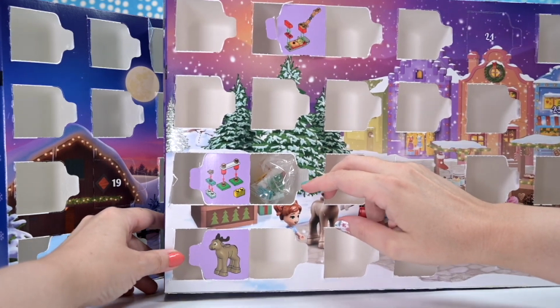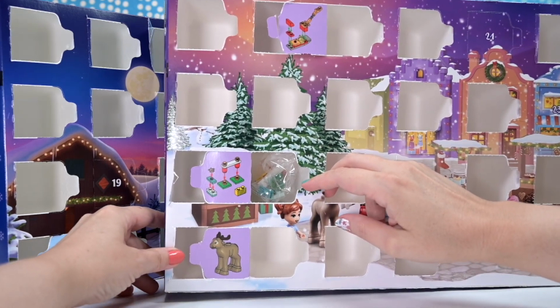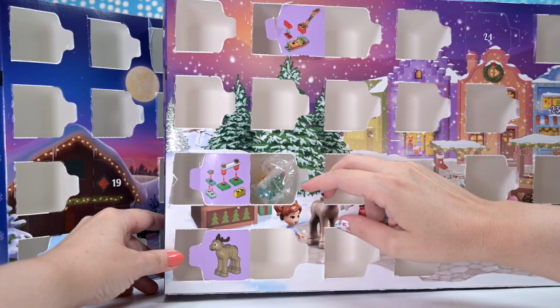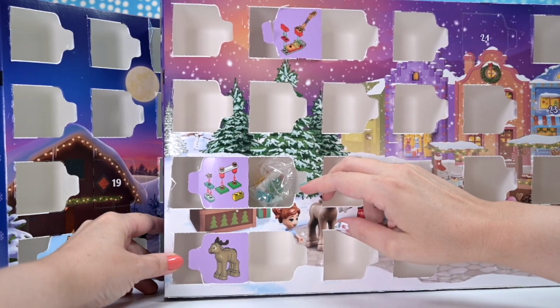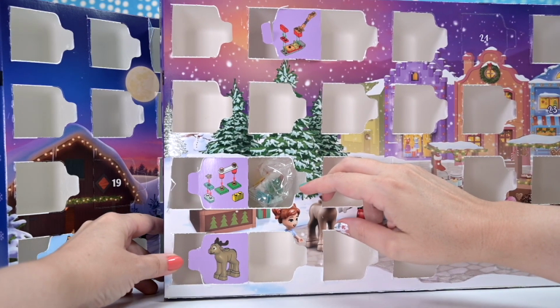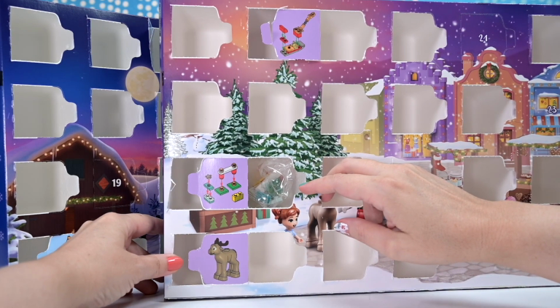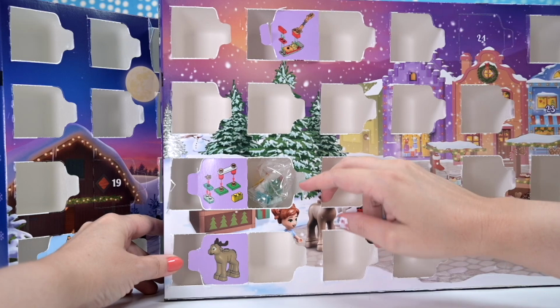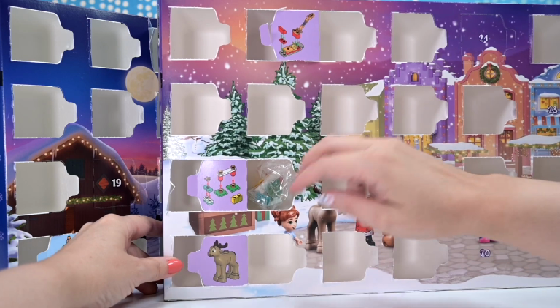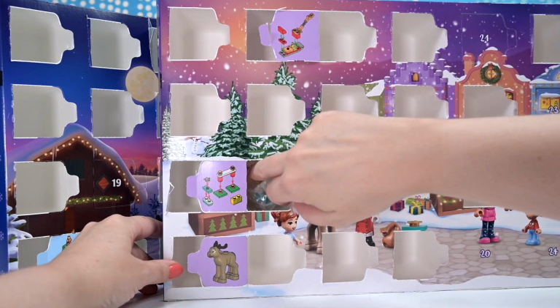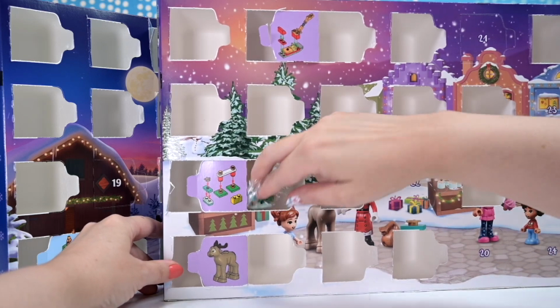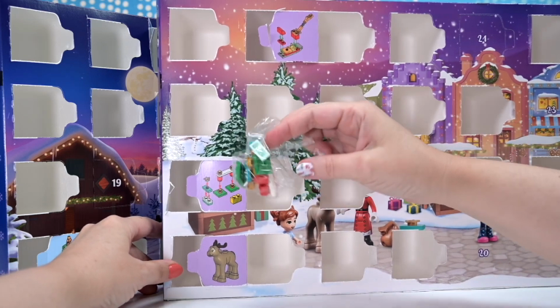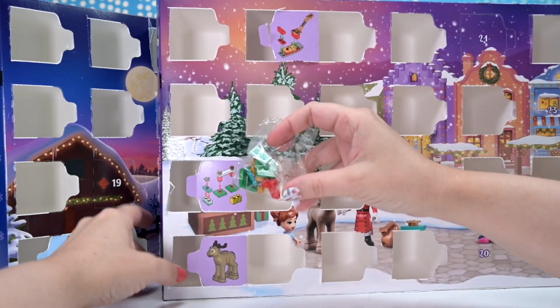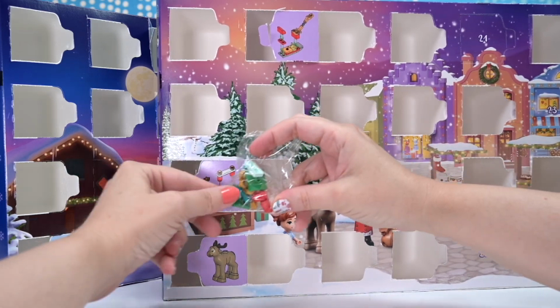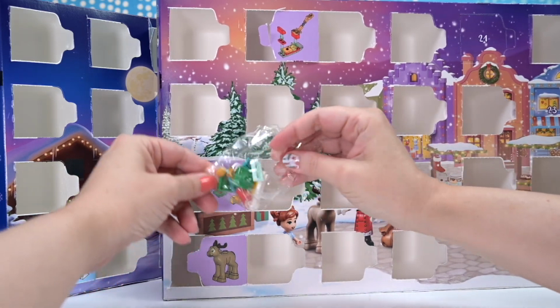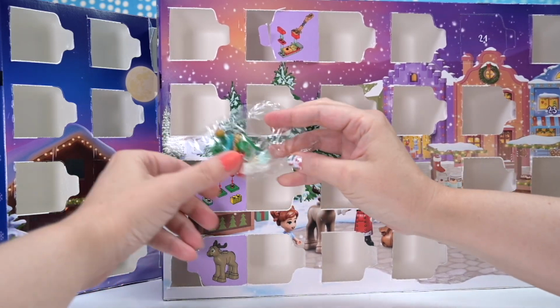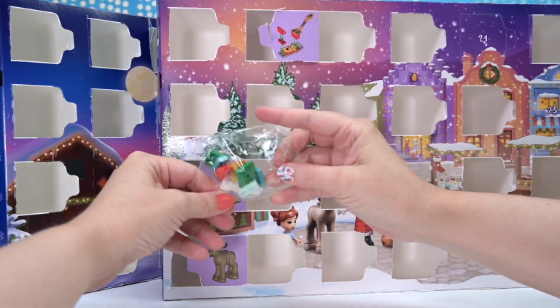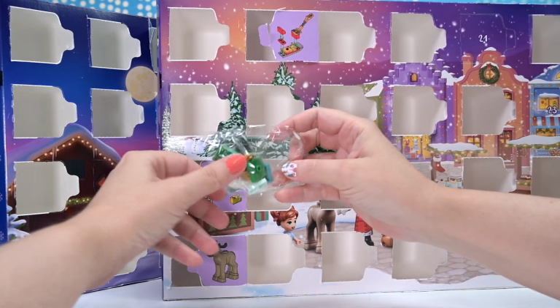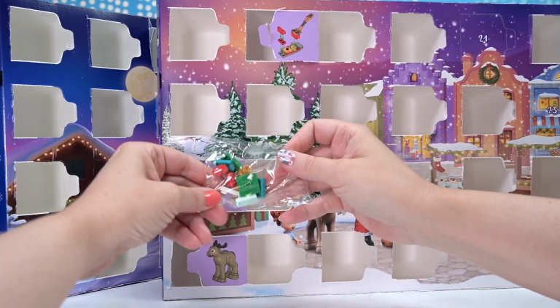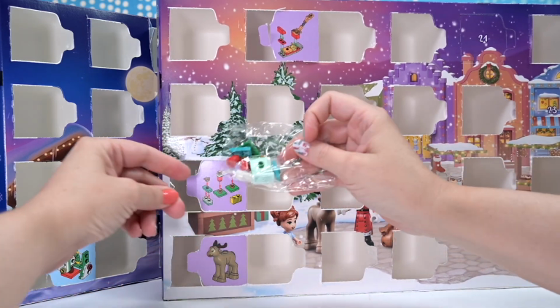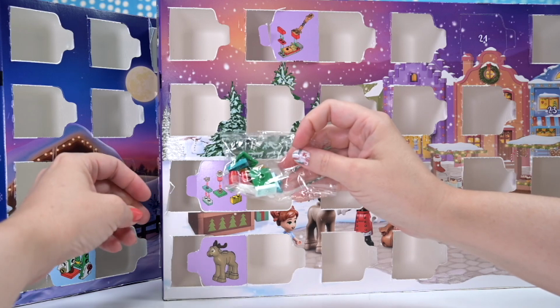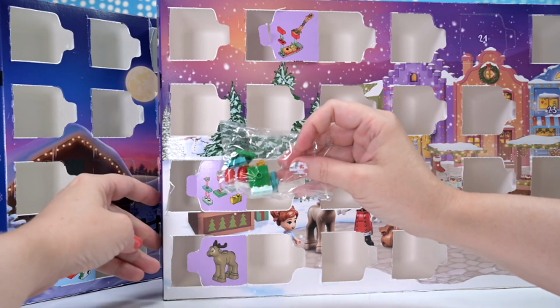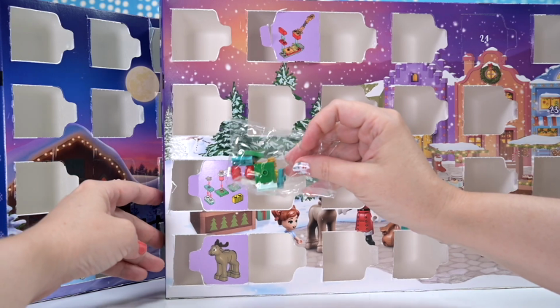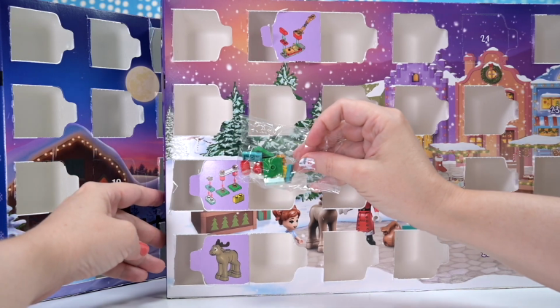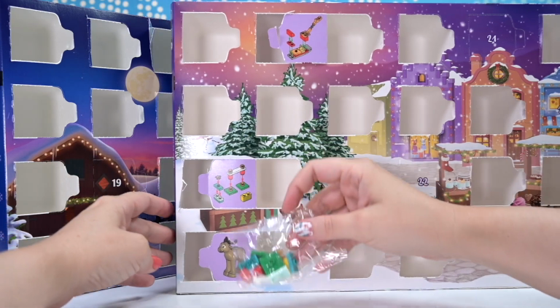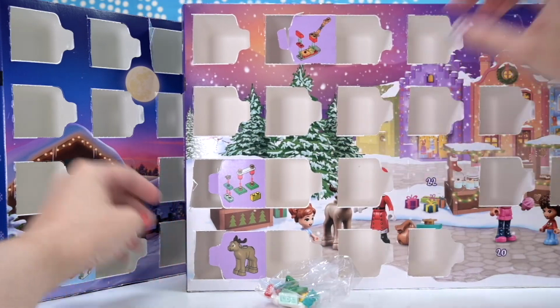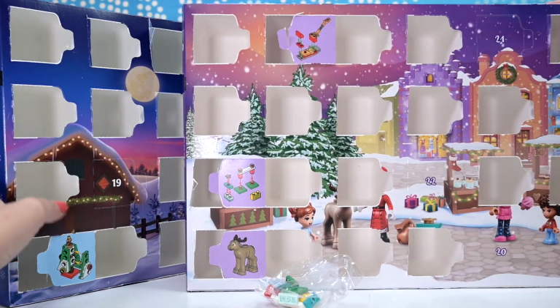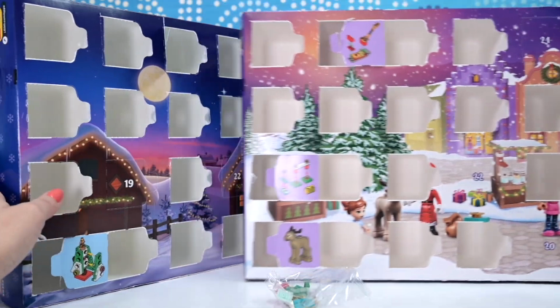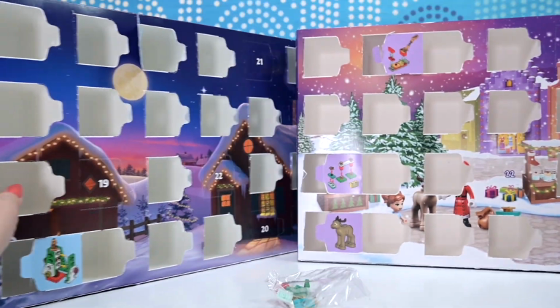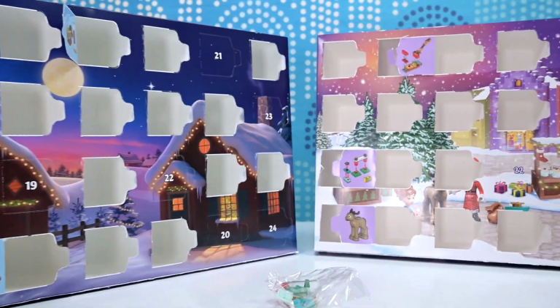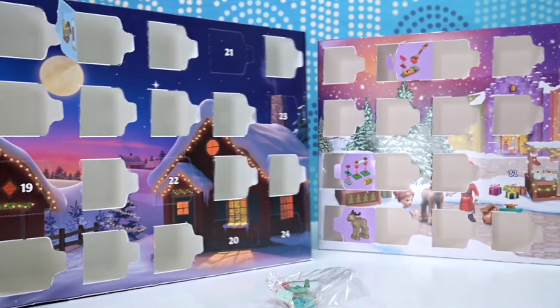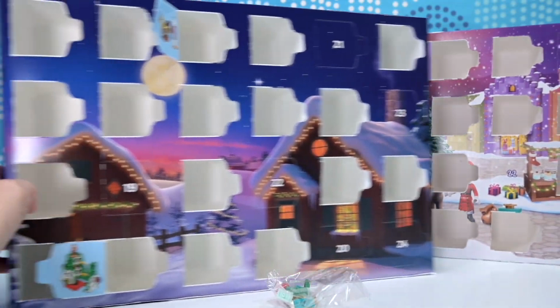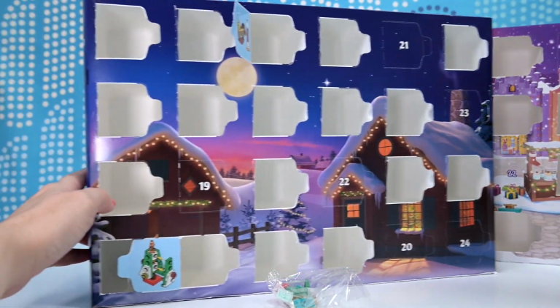It's like a jumping thing. No, I know what it is. It's a thingy for the reindeer. See, I definitely know what it is - it's a thingy, of course it is.